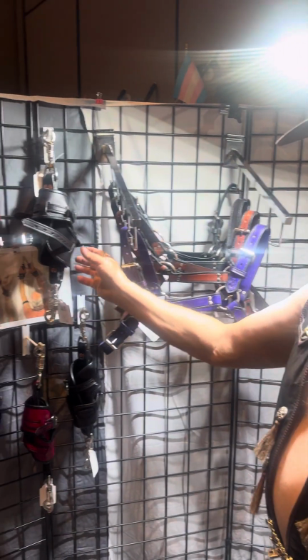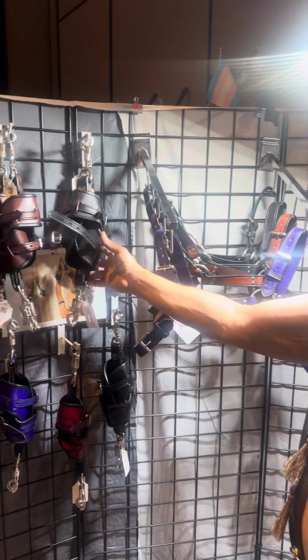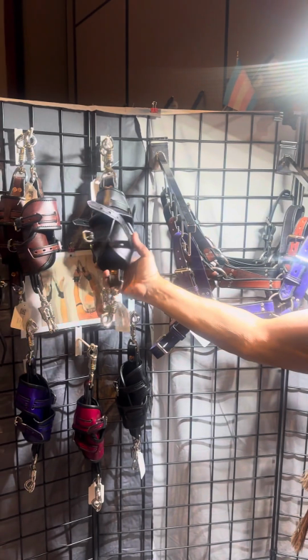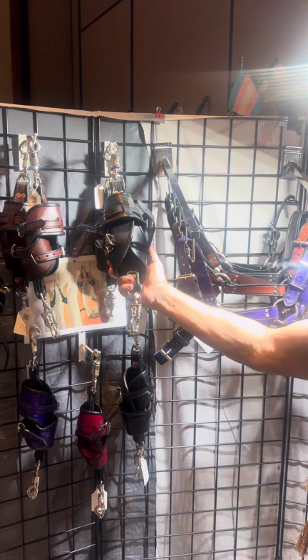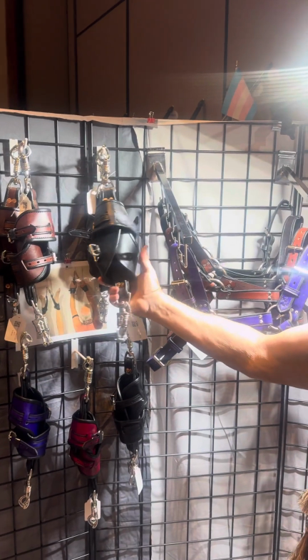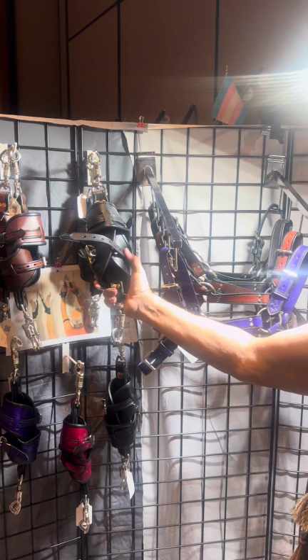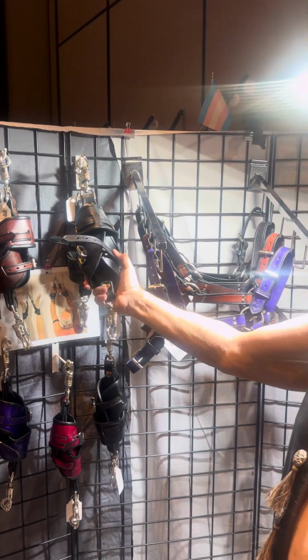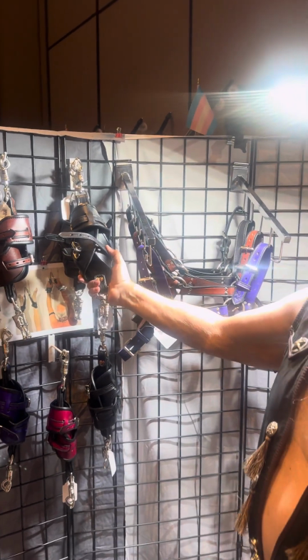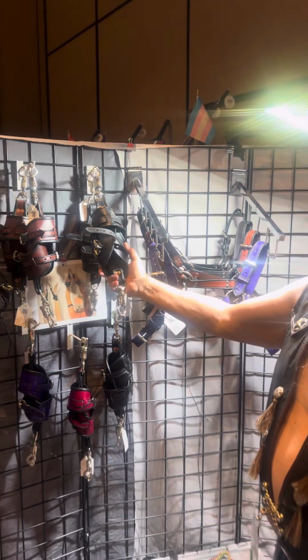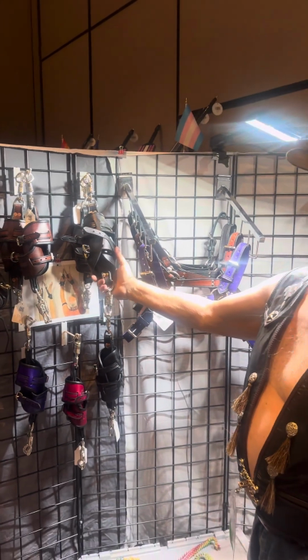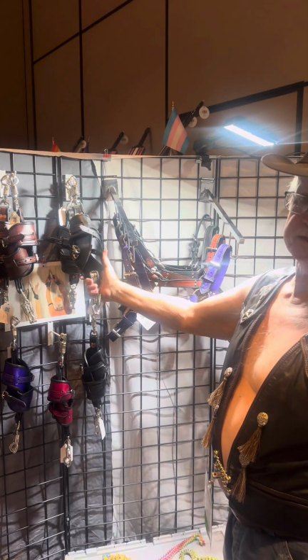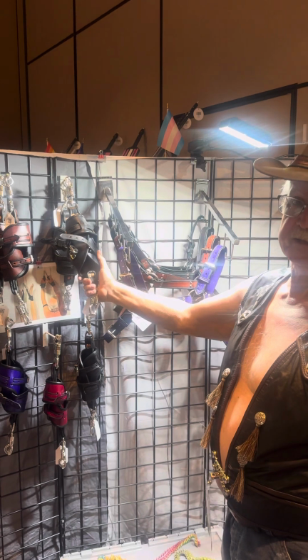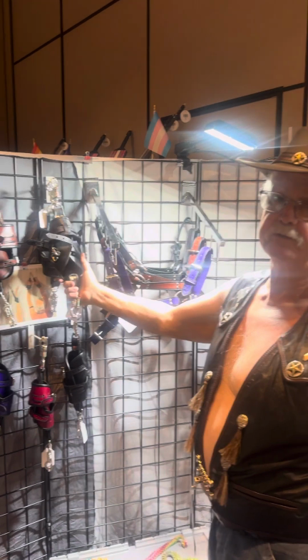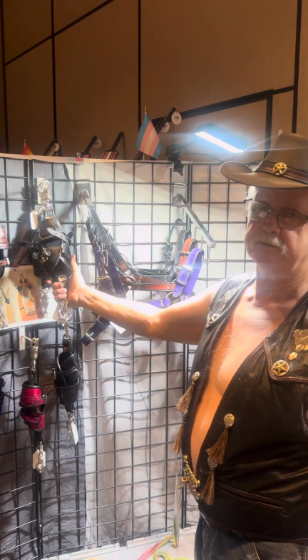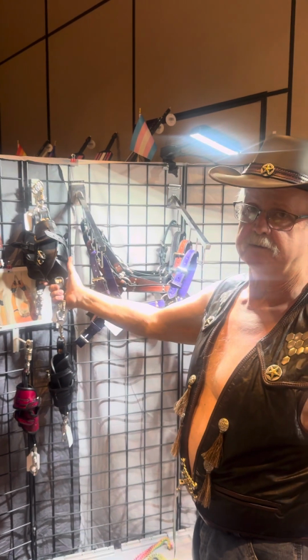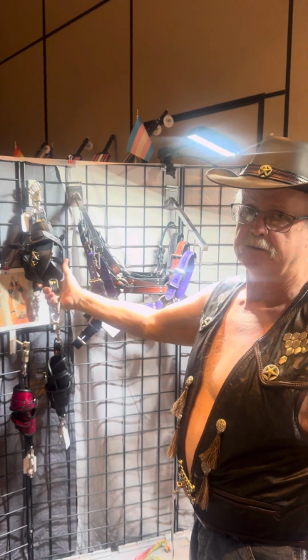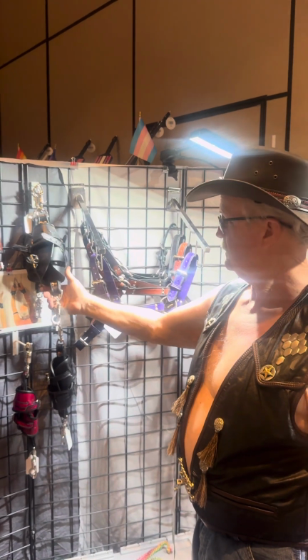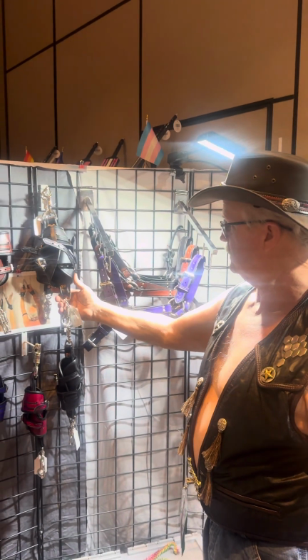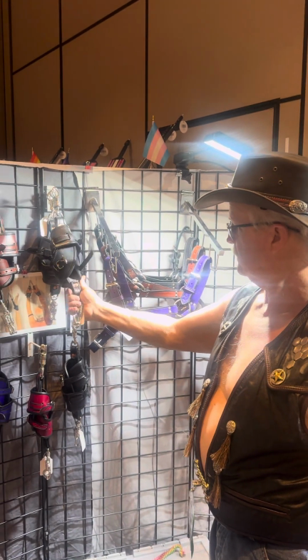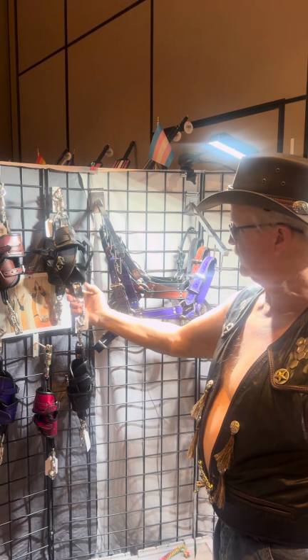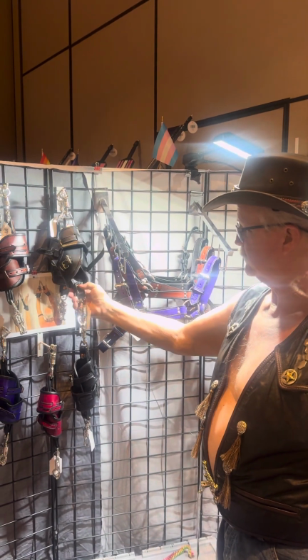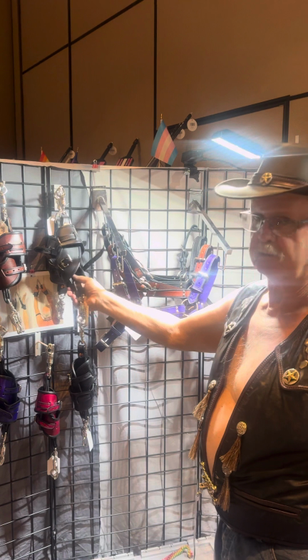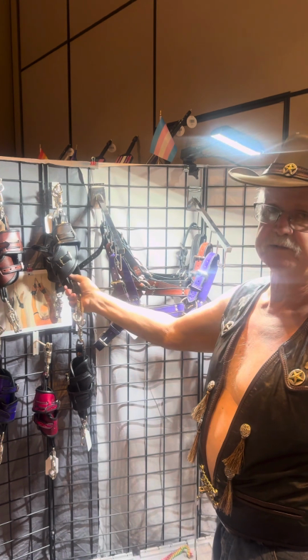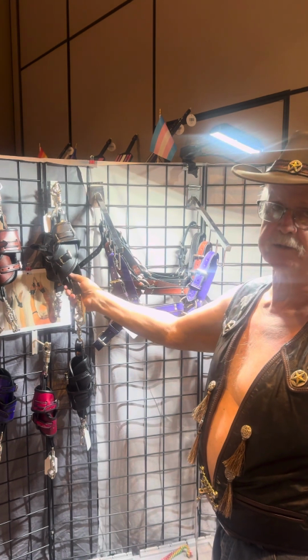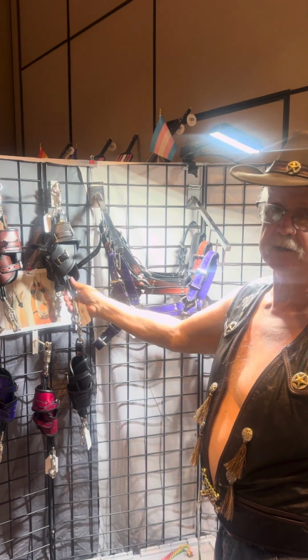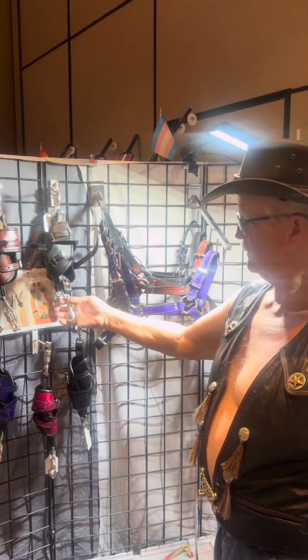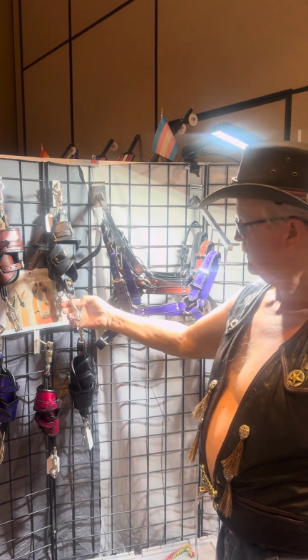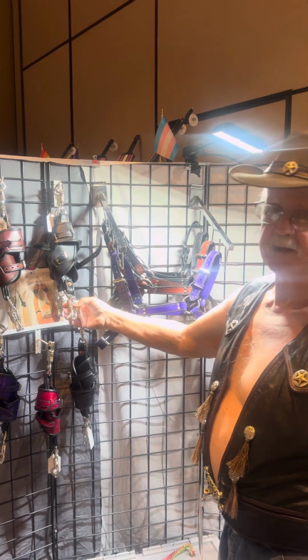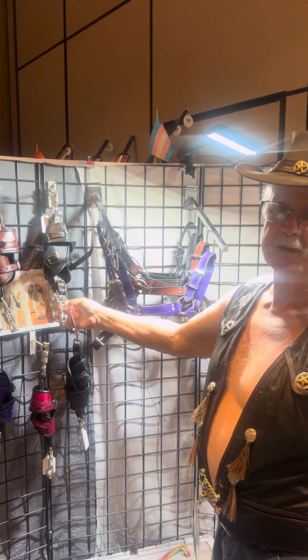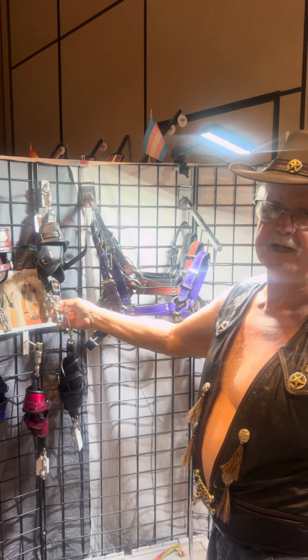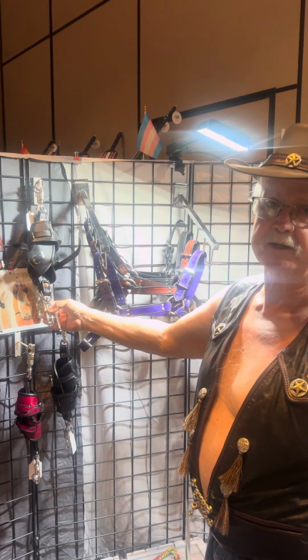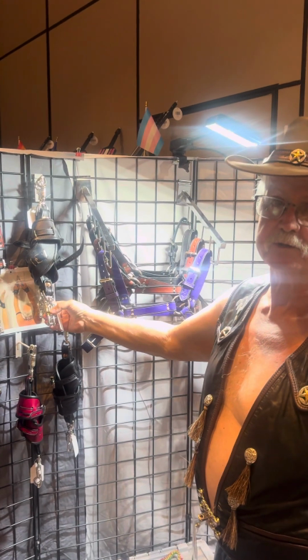Our suspension cuffs — very popular, have a hard time keeping them in stock. They'll work on your hands or your feet. All reinforced with nylon webbing on the side between the layers of leather, and panic snaps already adjusted to it.